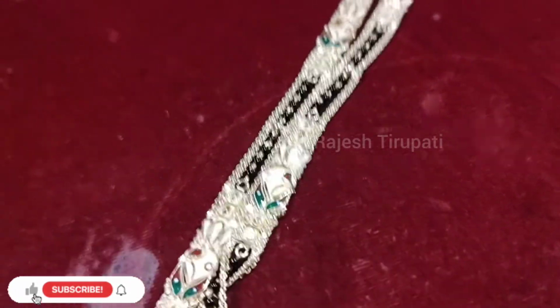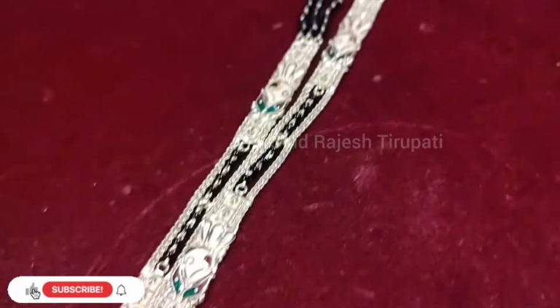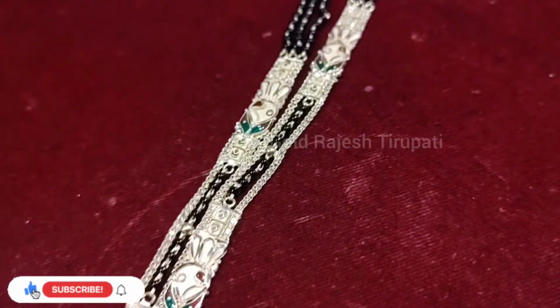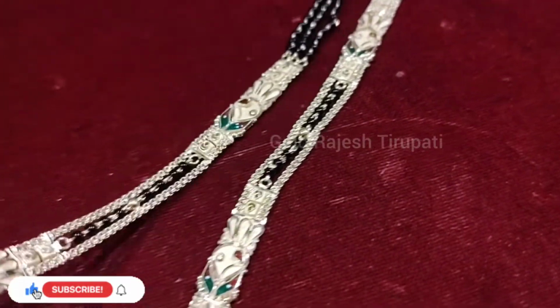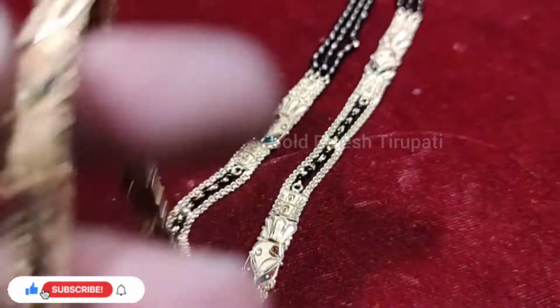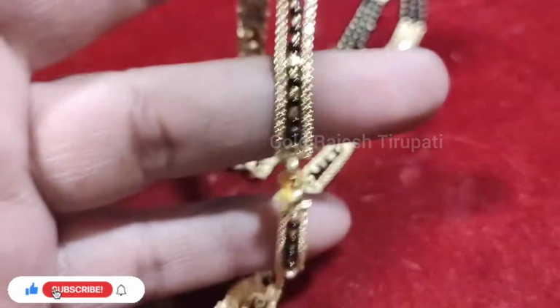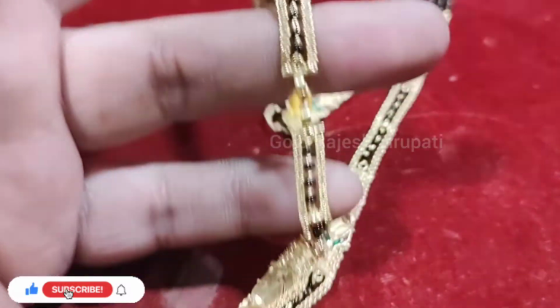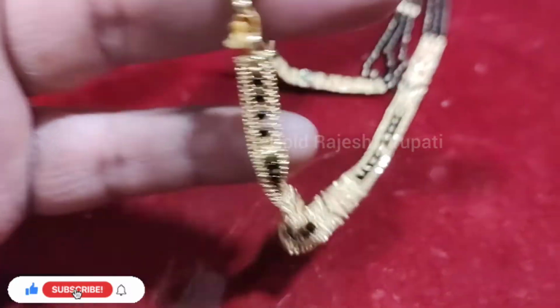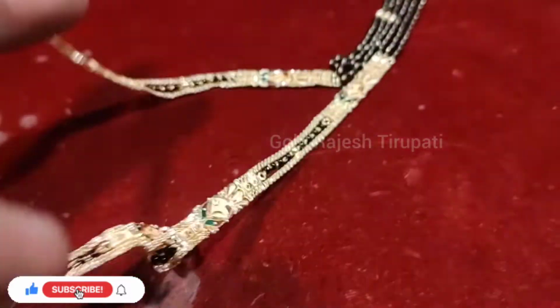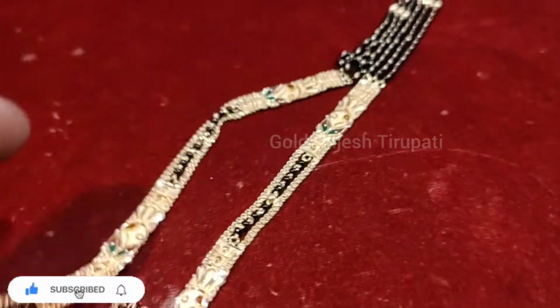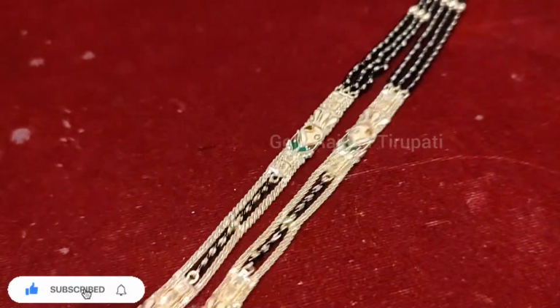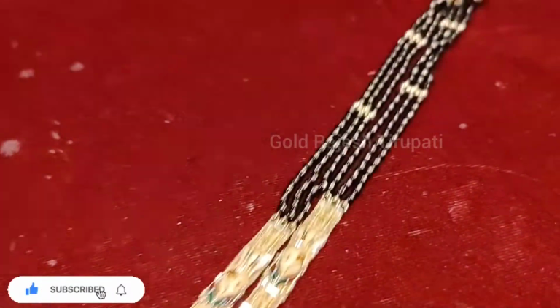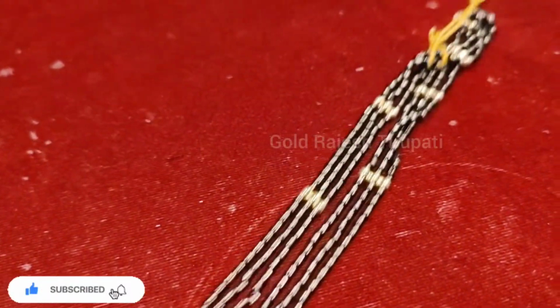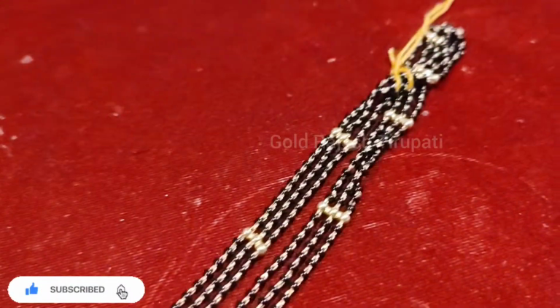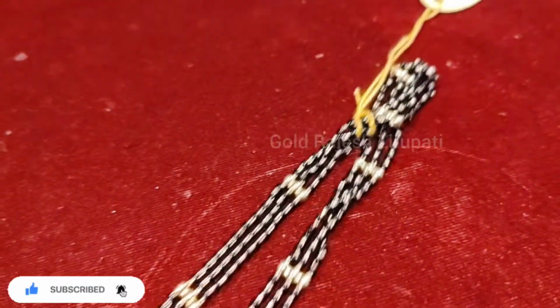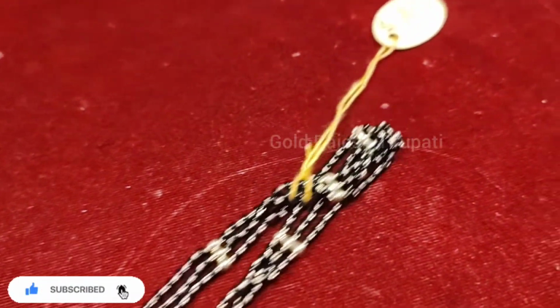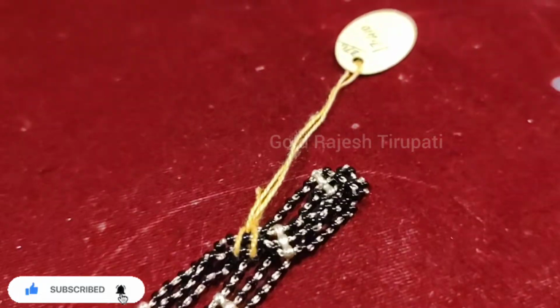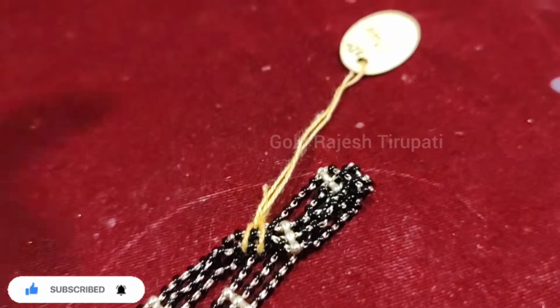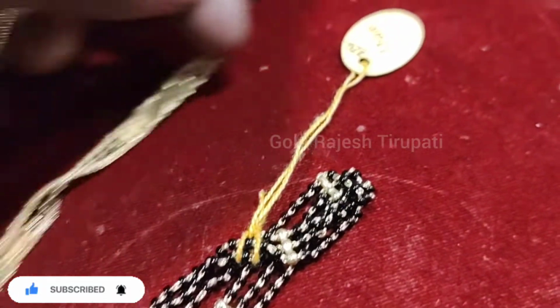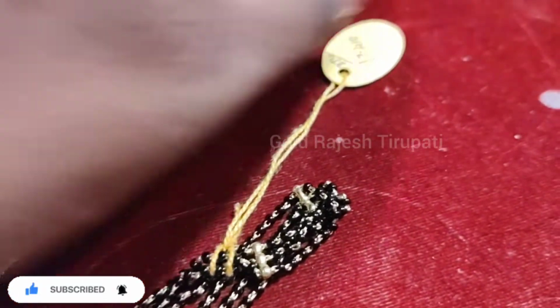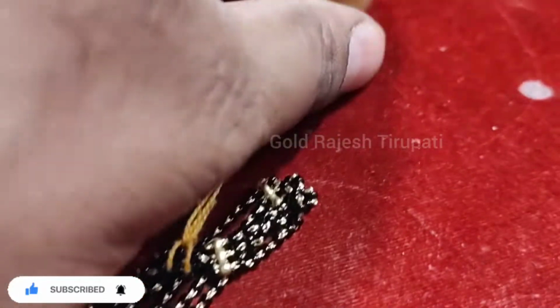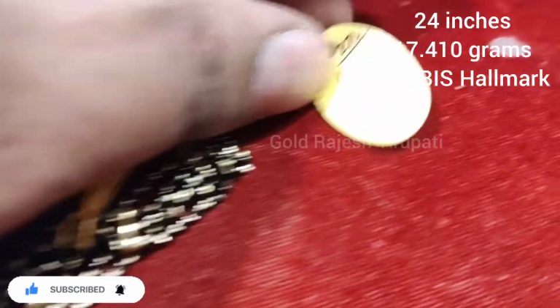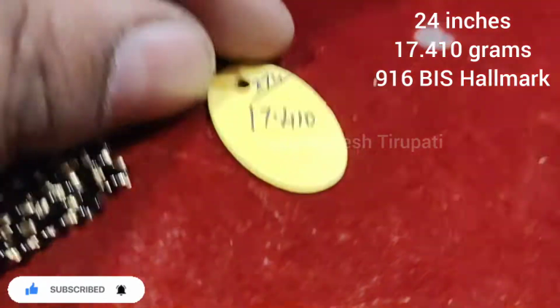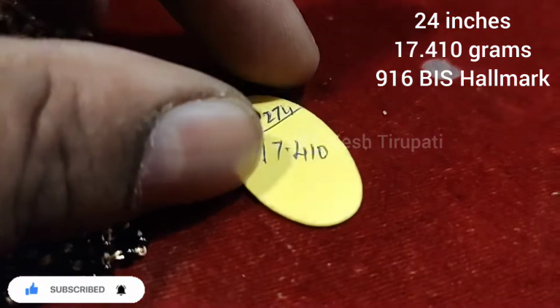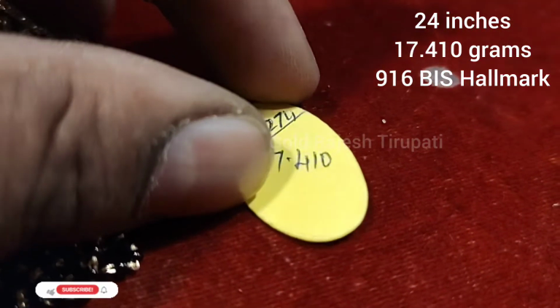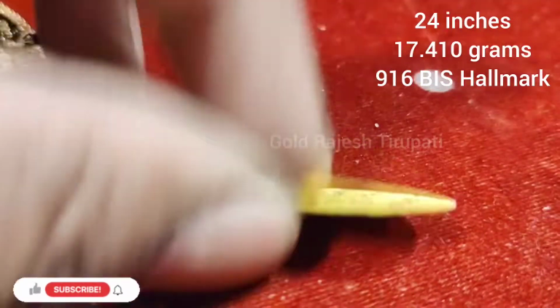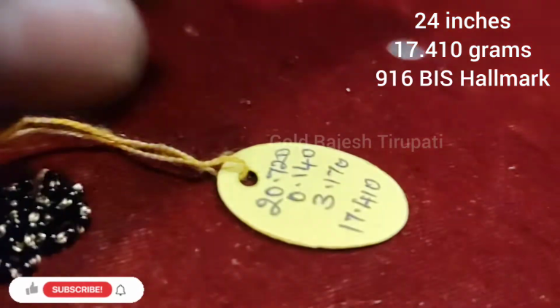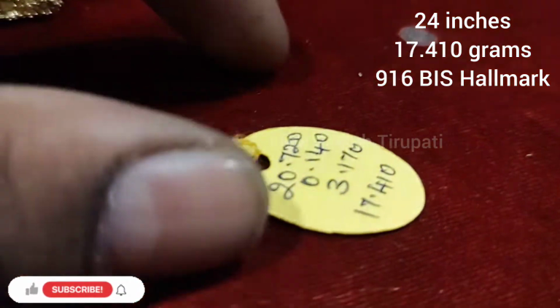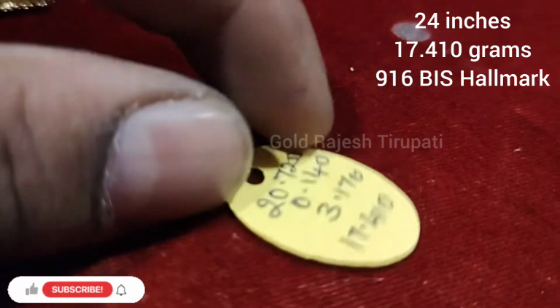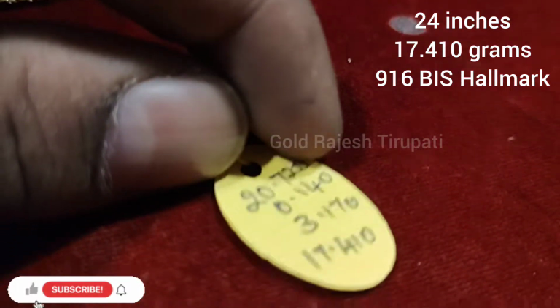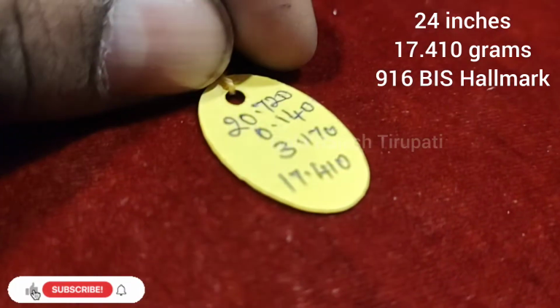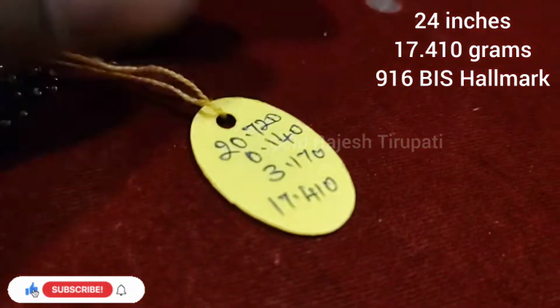You can choose the customer catalog. The total weight is 17 grams. 916 BIS hallmark.